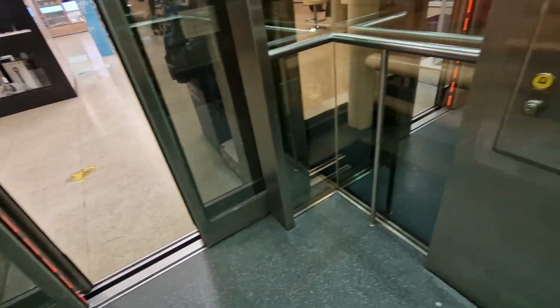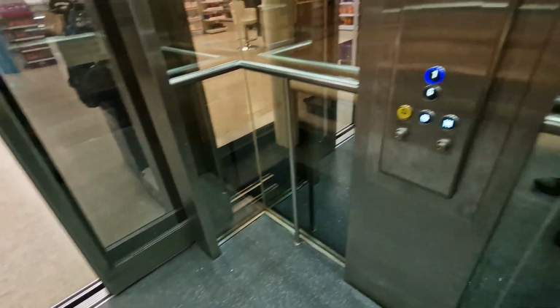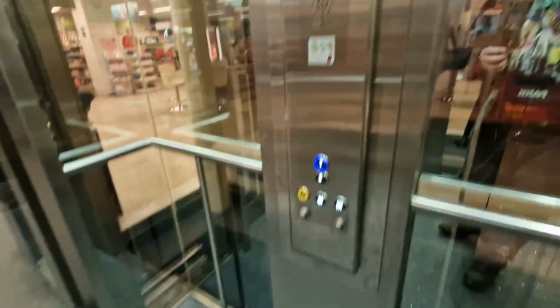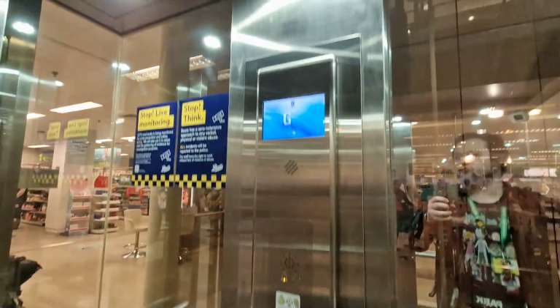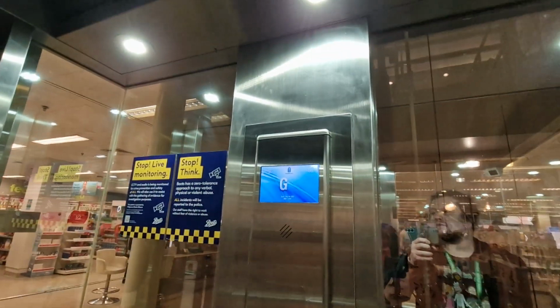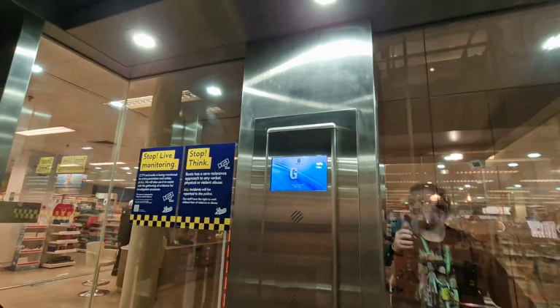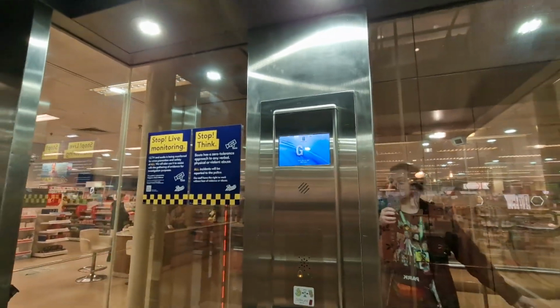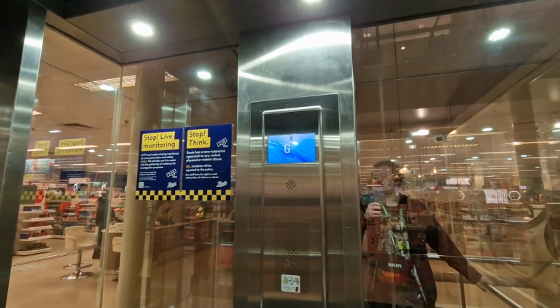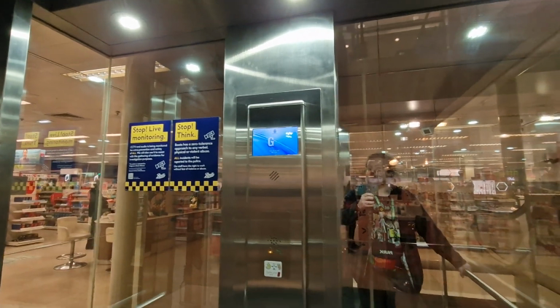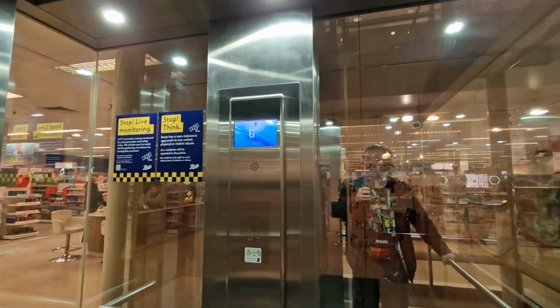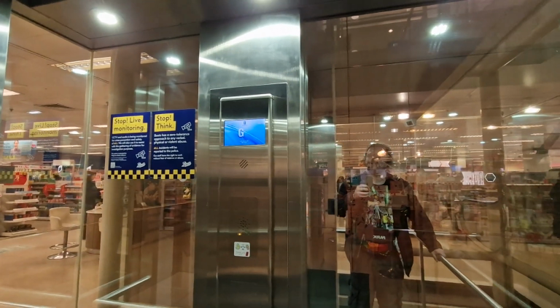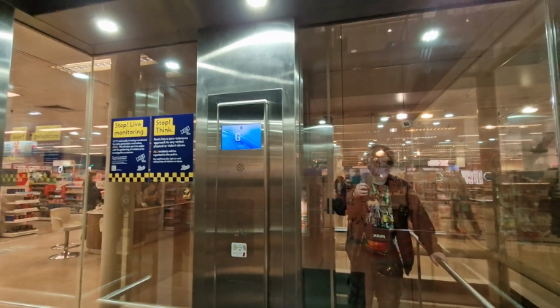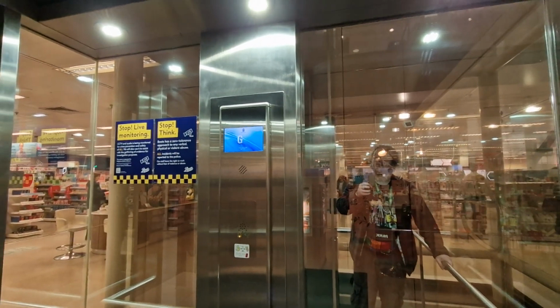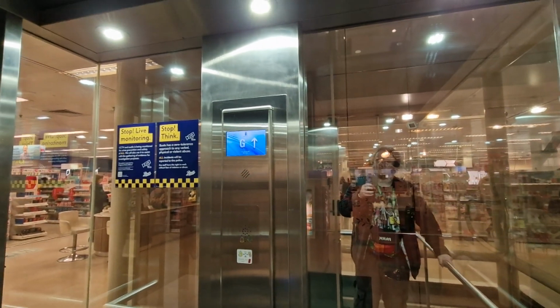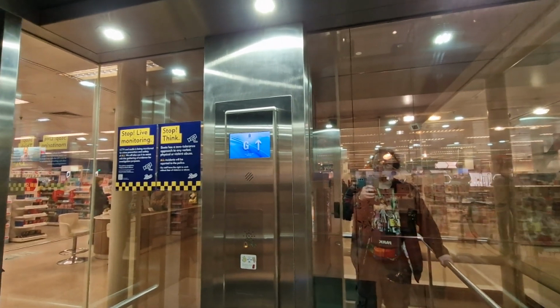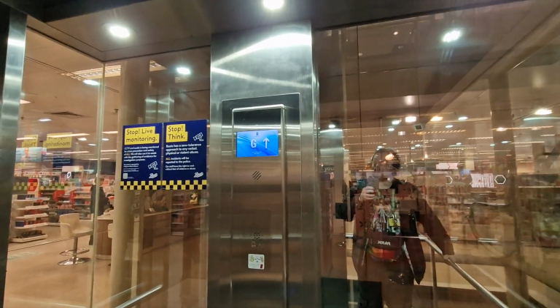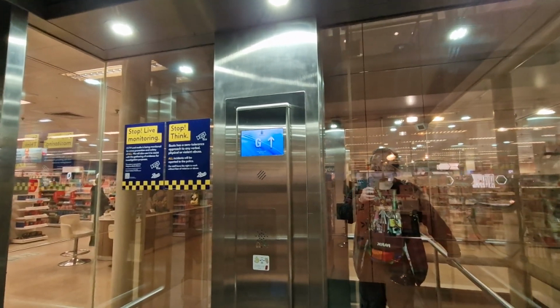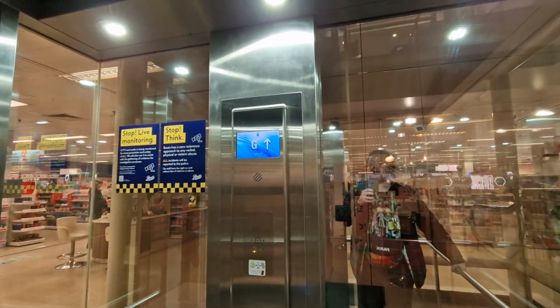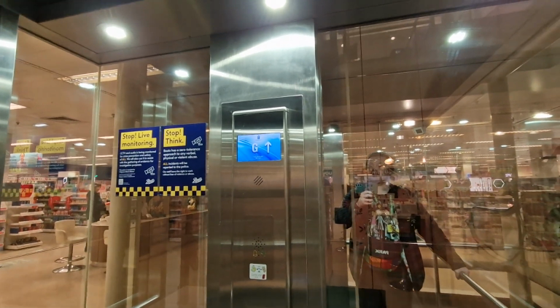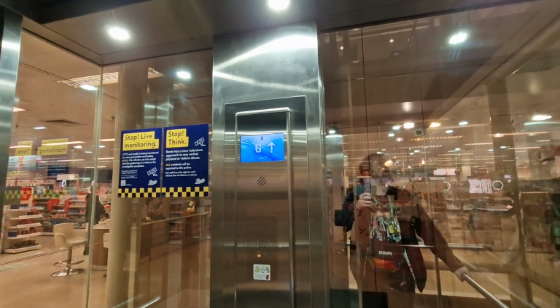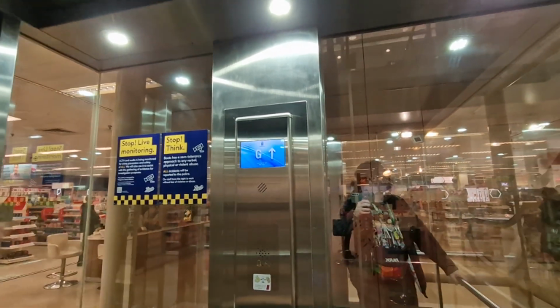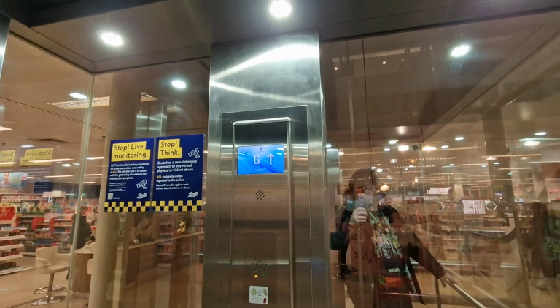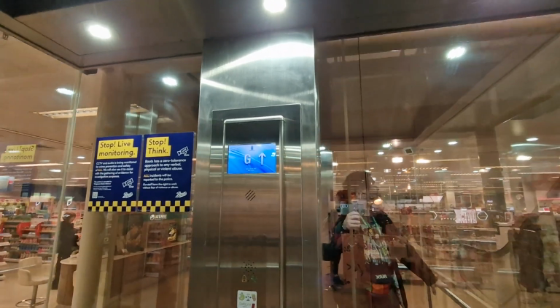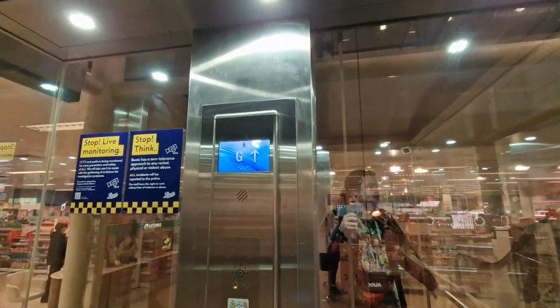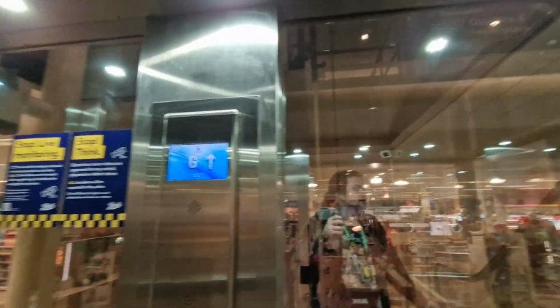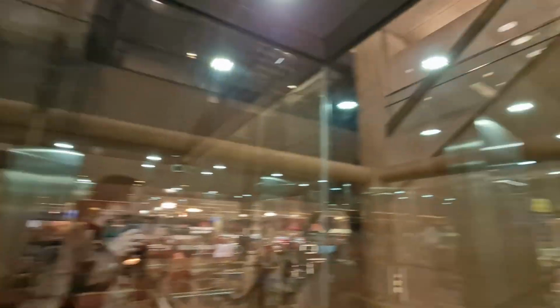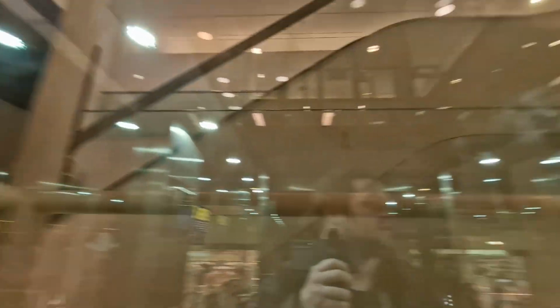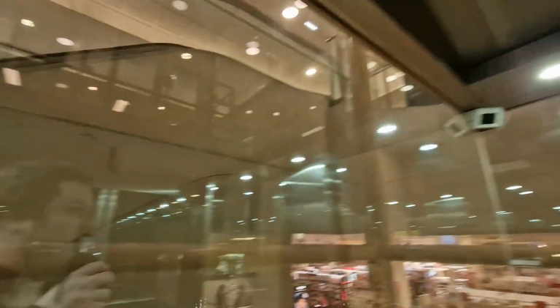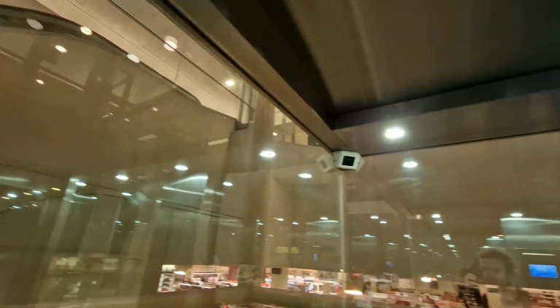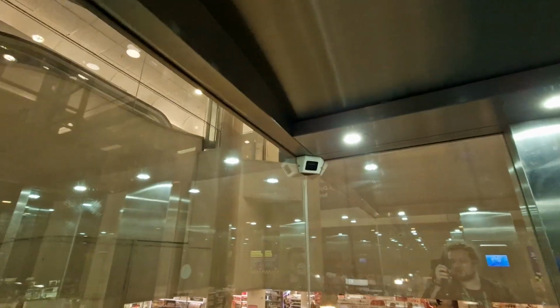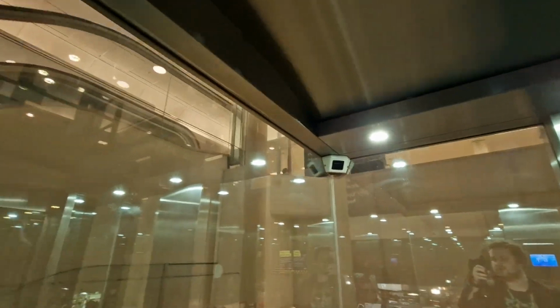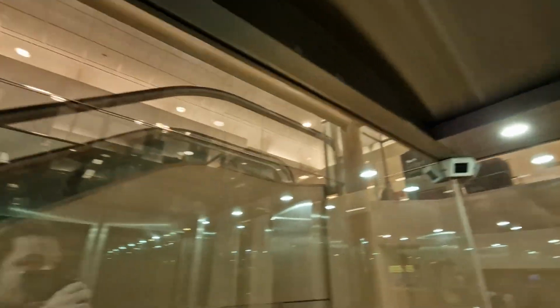It used to be a Schindler lift. It was modernised by Pickering. Capacity: 24 persons, 1,800 kilos. Security camera up there.